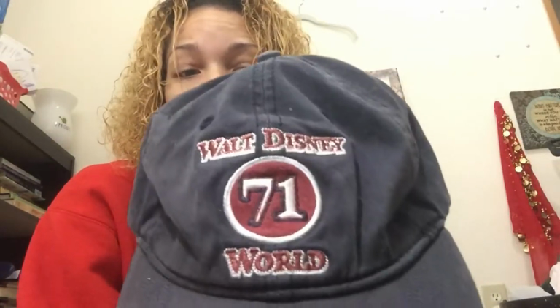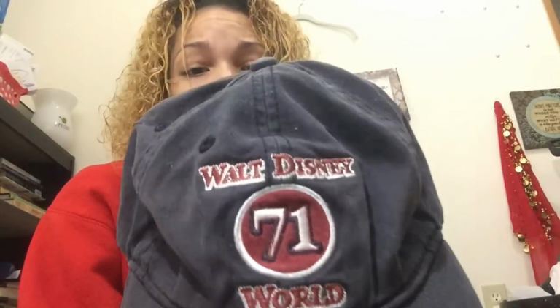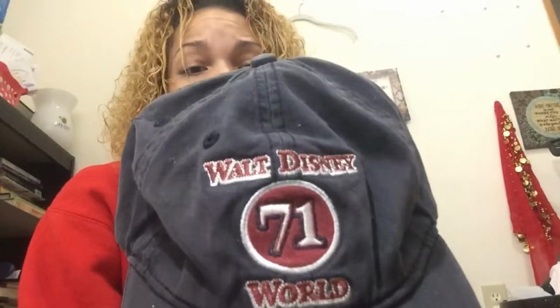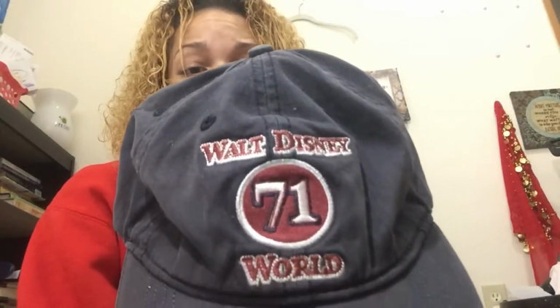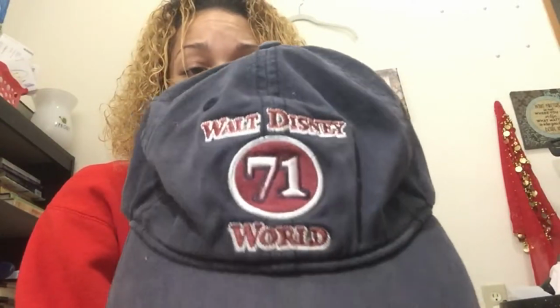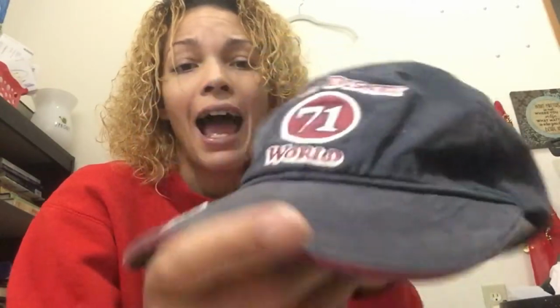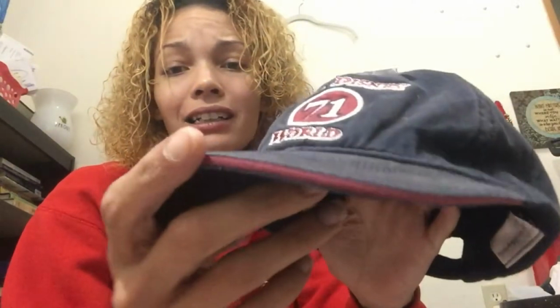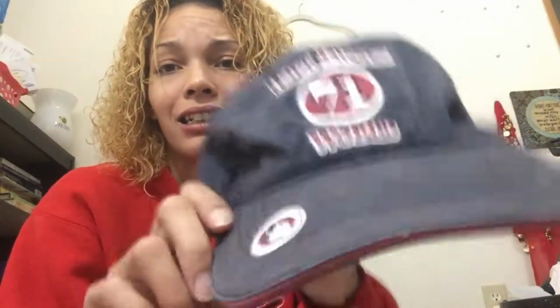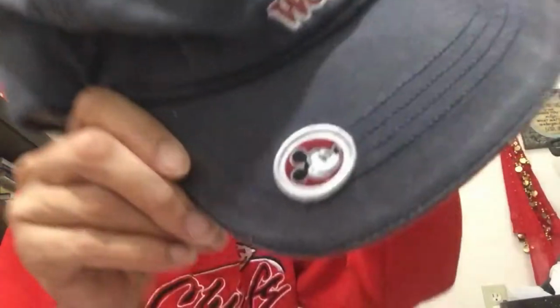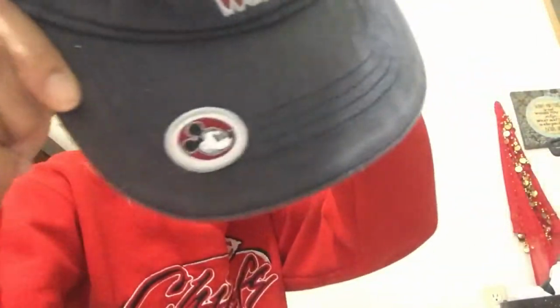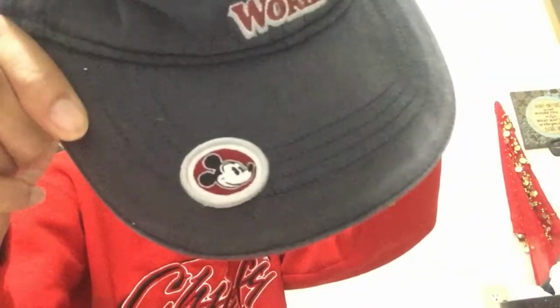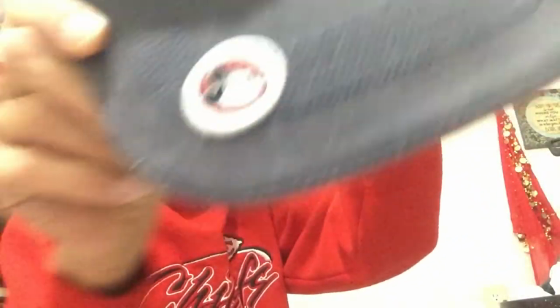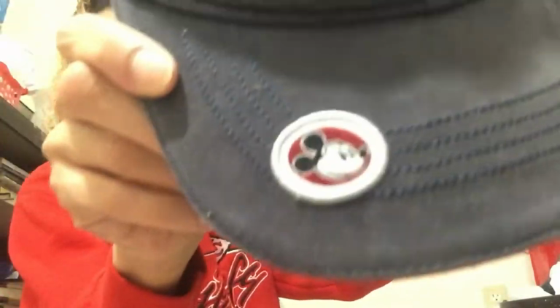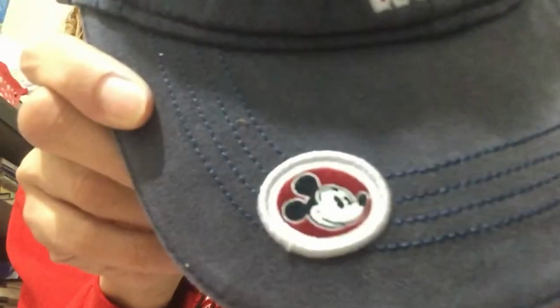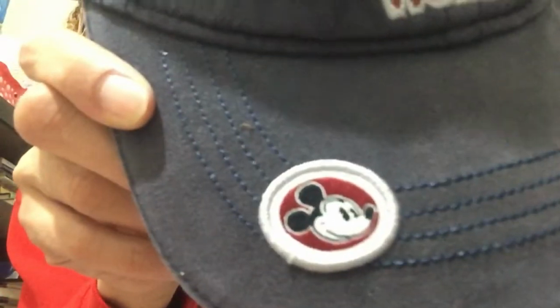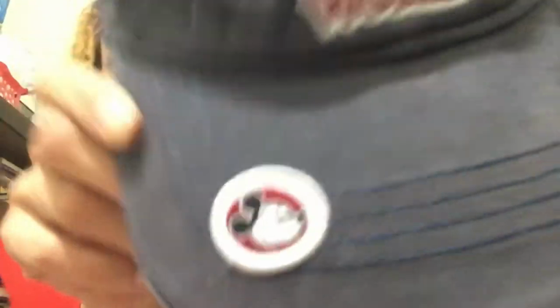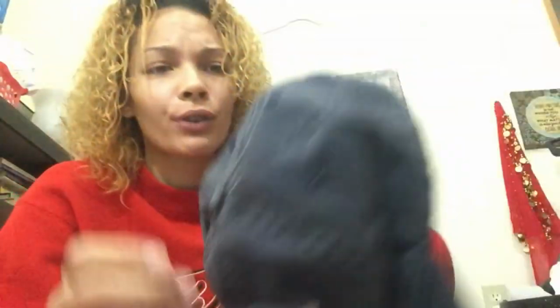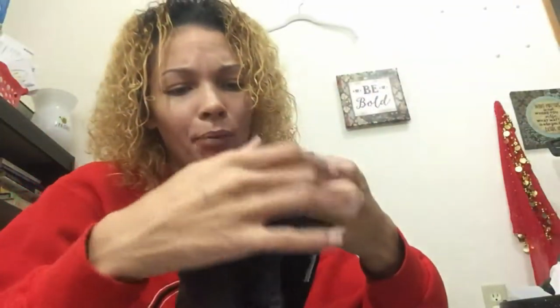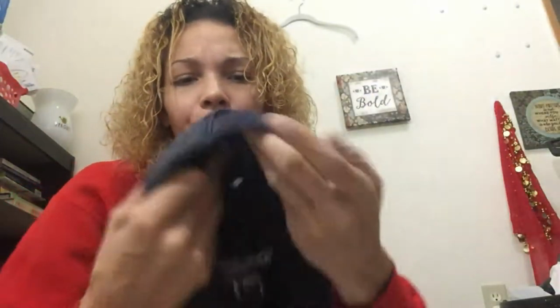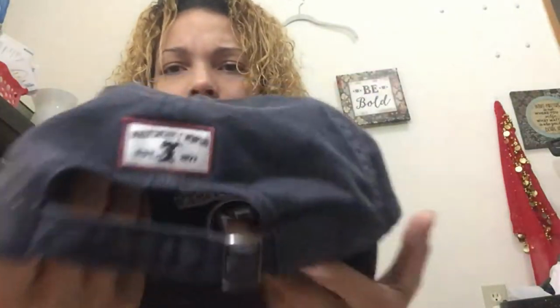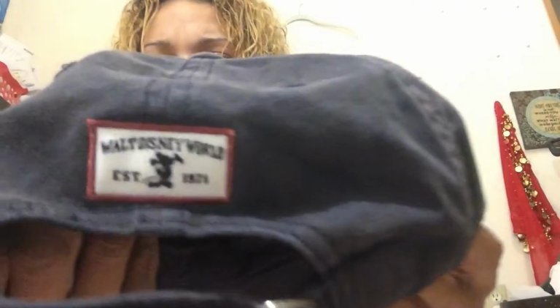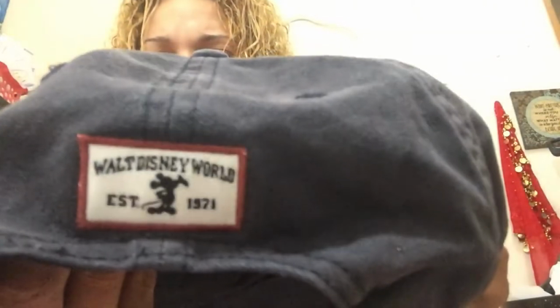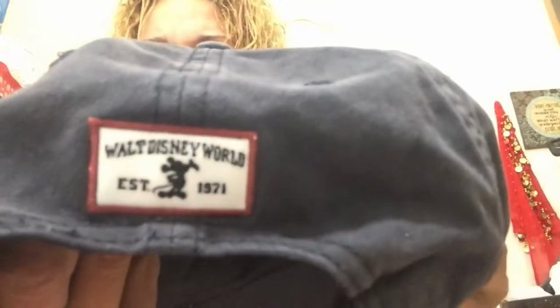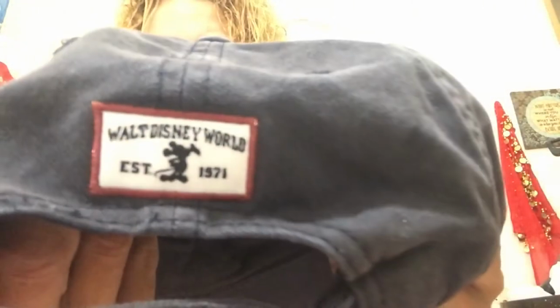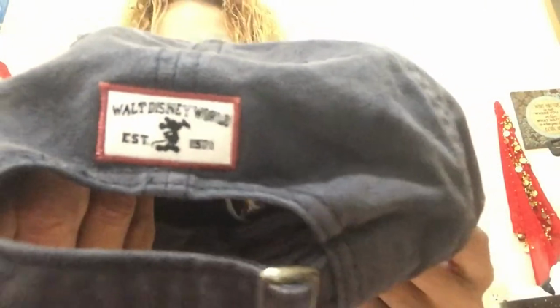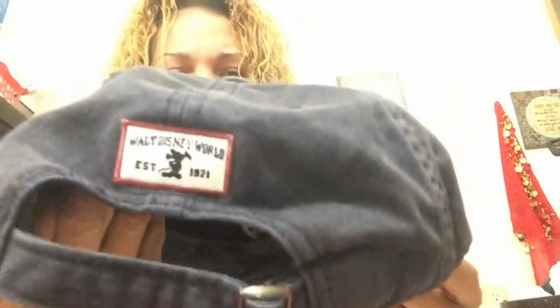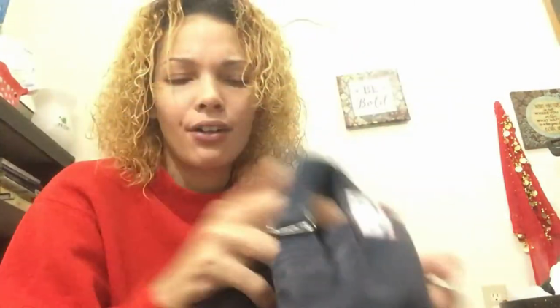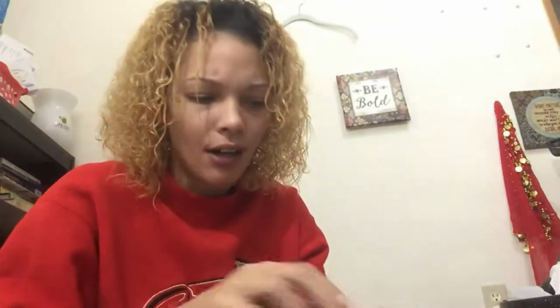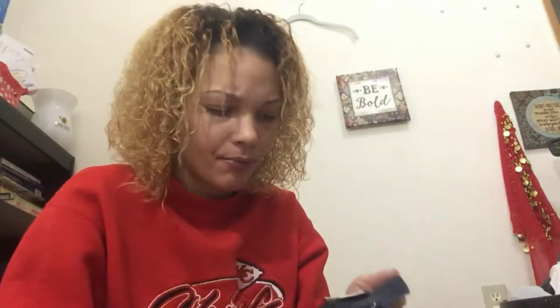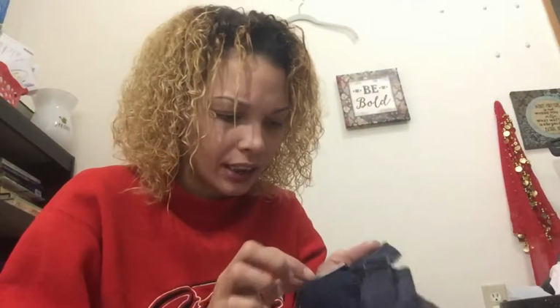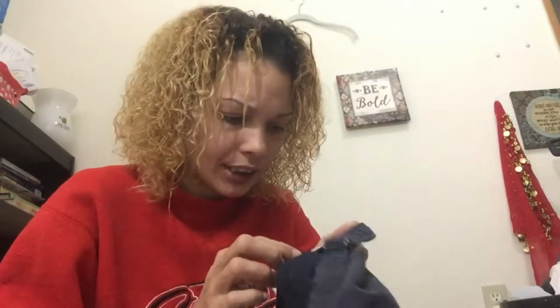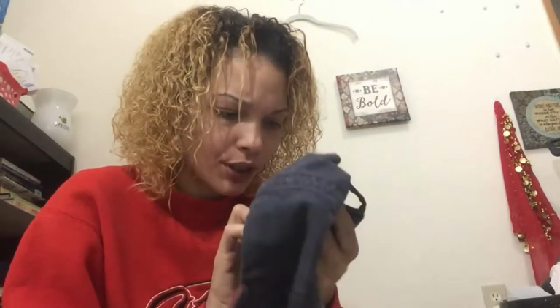Walt Disney World hat — 1971. I can't even put a price tag on this and I'm gonna reach out to a lot of guys I know in the resale community.